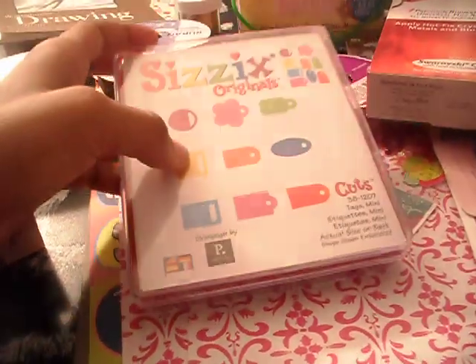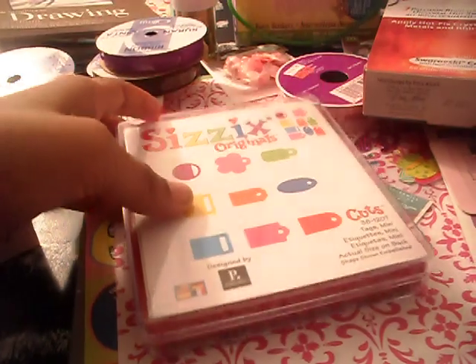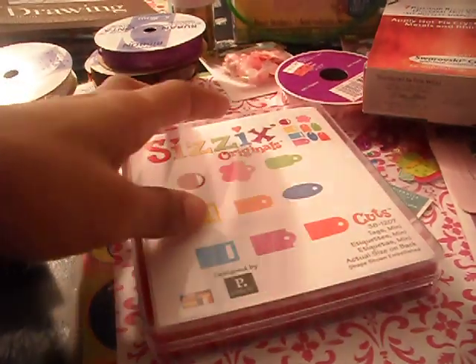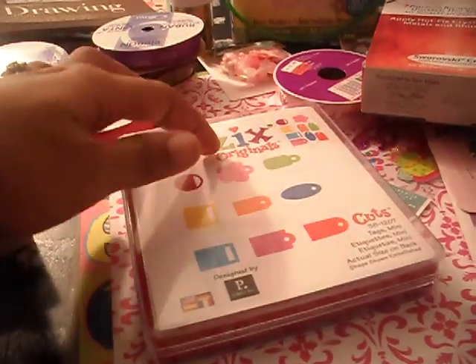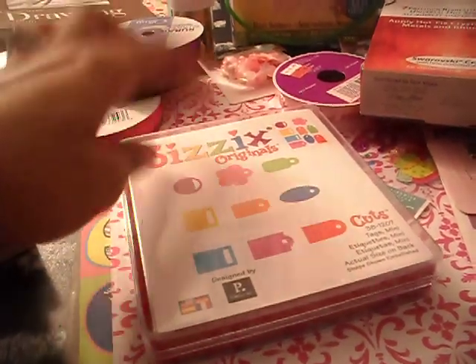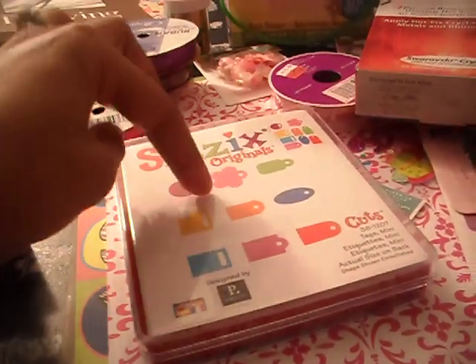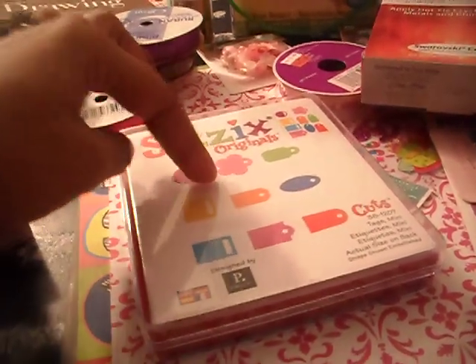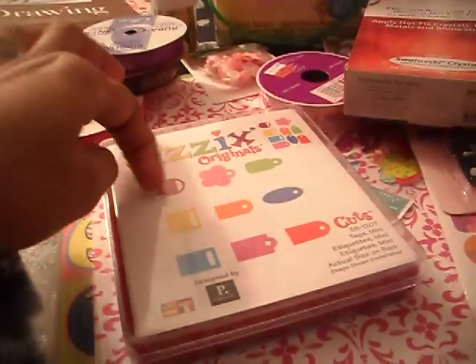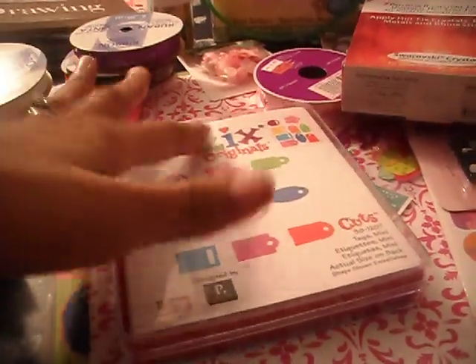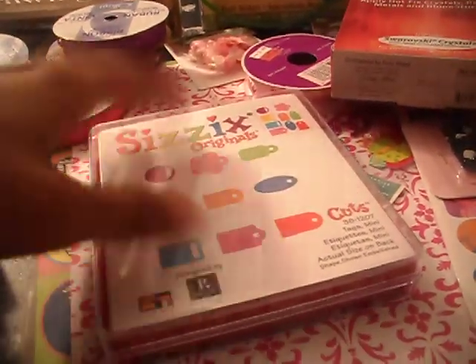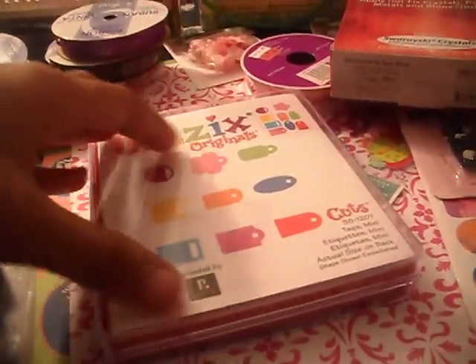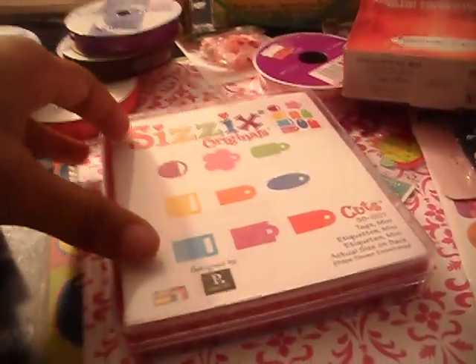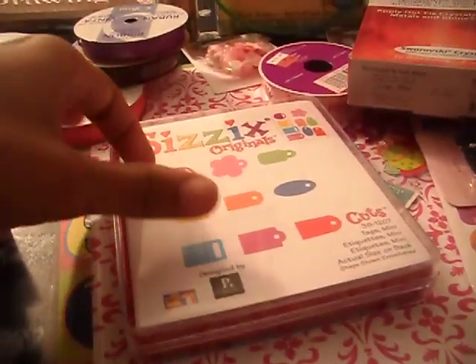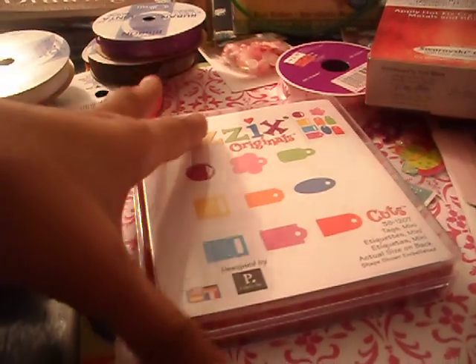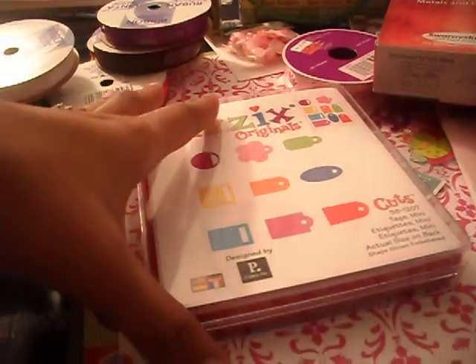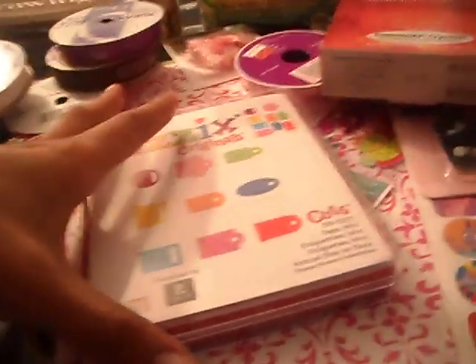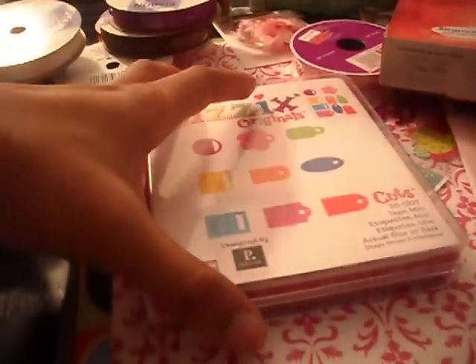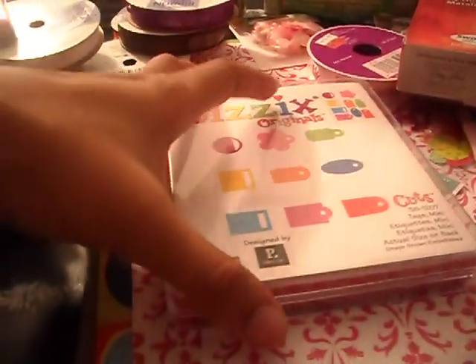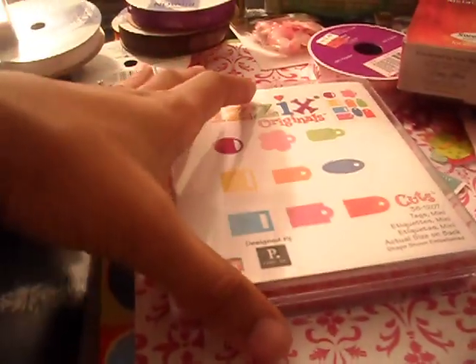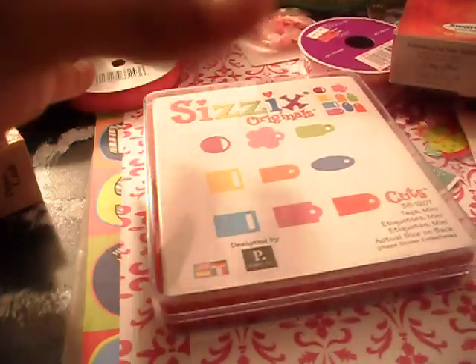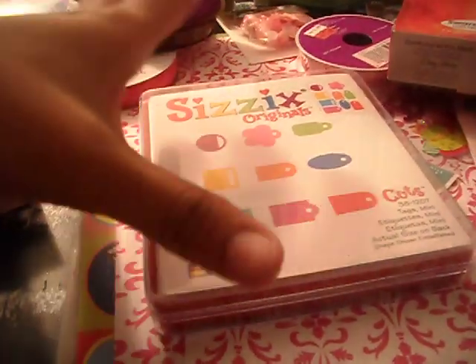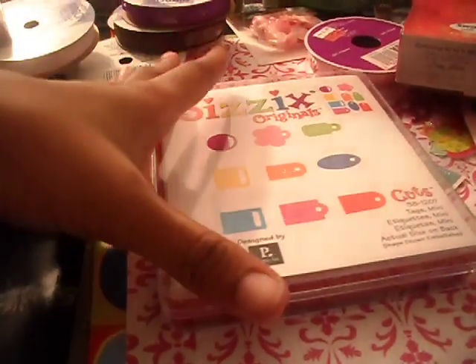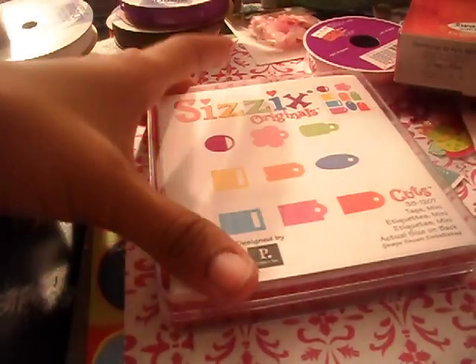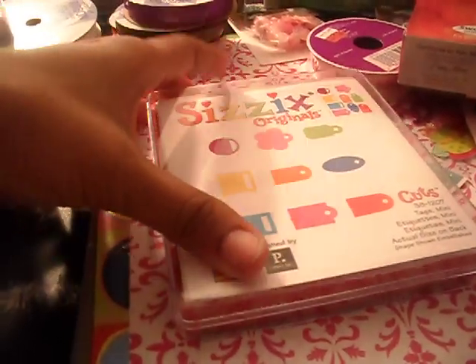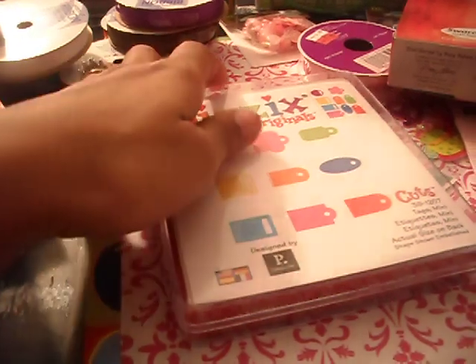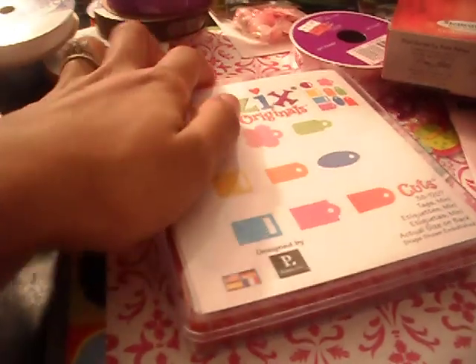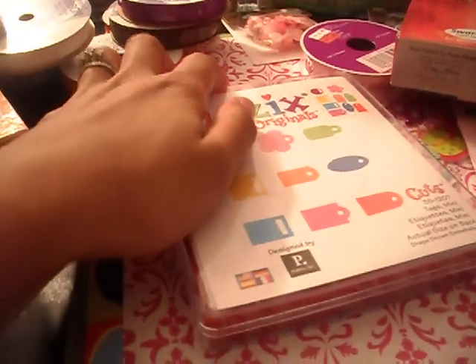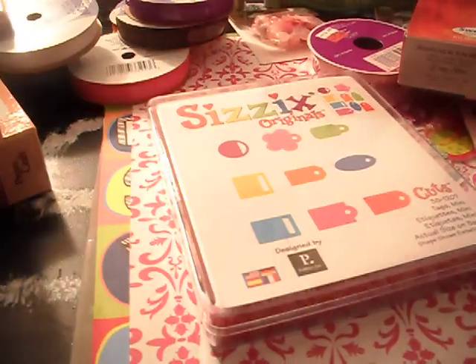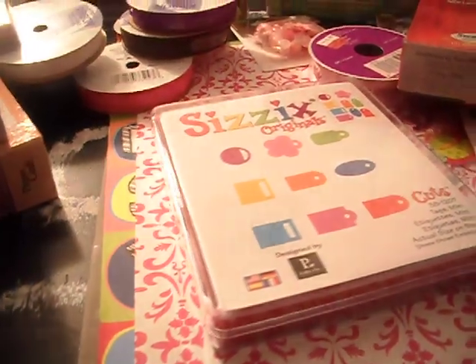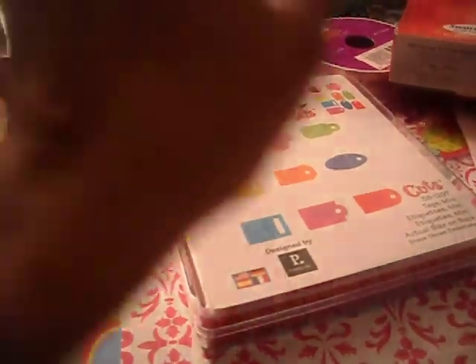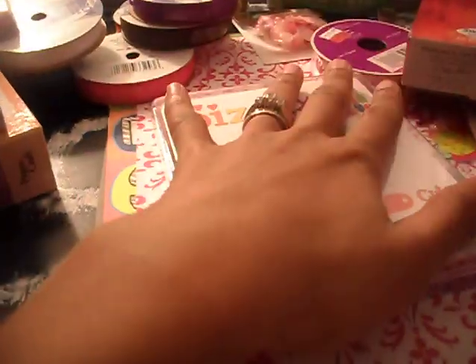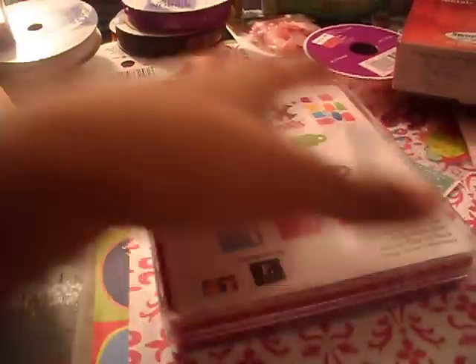And then post me a link to any project you've made using your Sizzix. That's it — that's all you have to do. I'm going to give you guys a week, and then I'm just going to put all the names in a hat and pick somebody out.